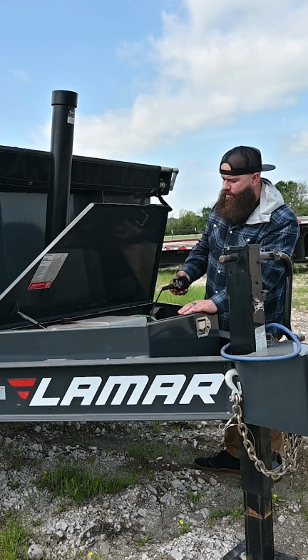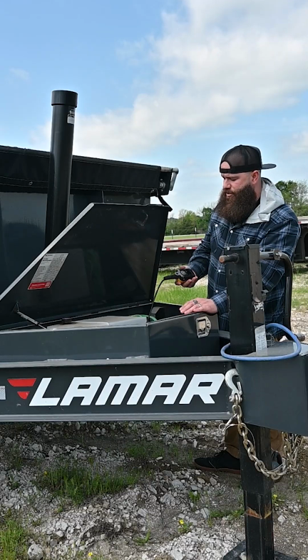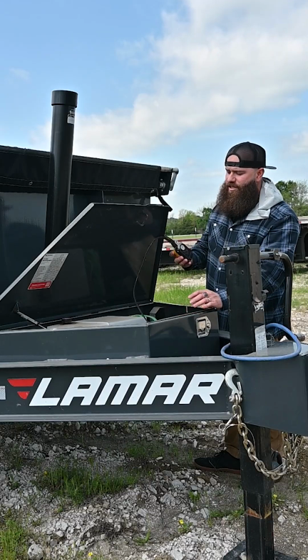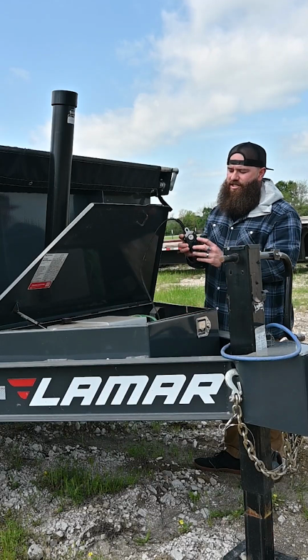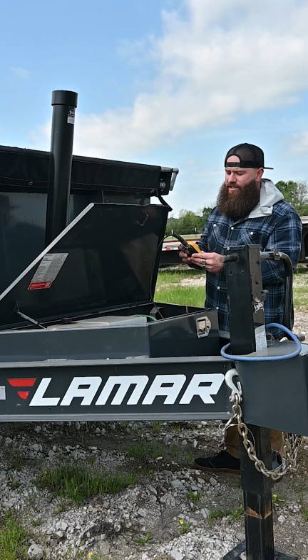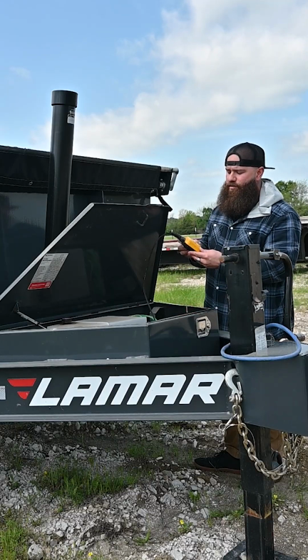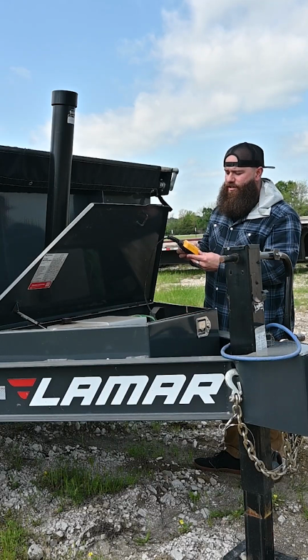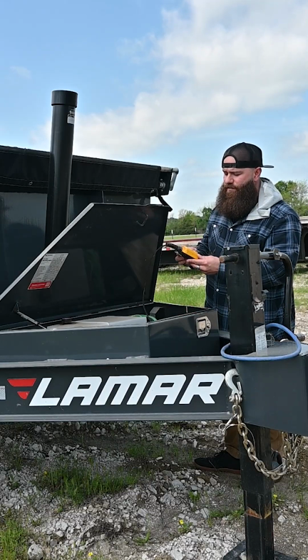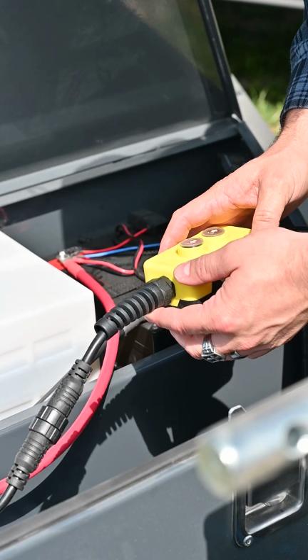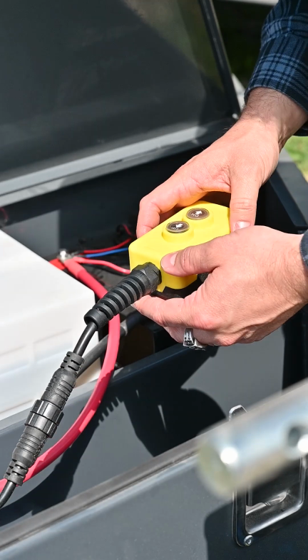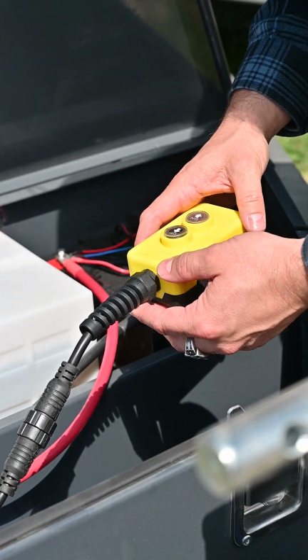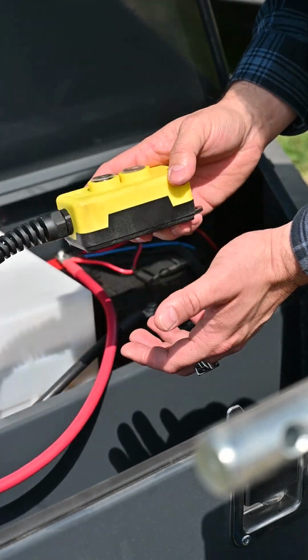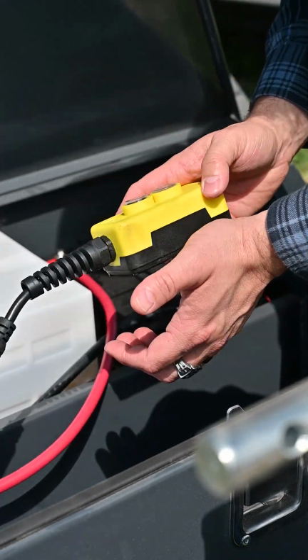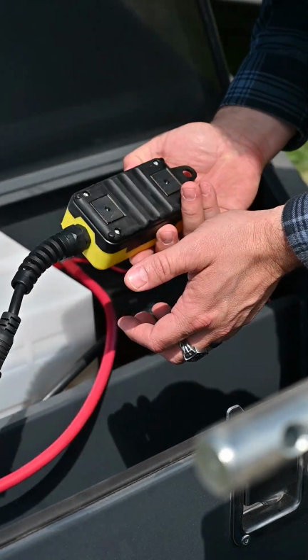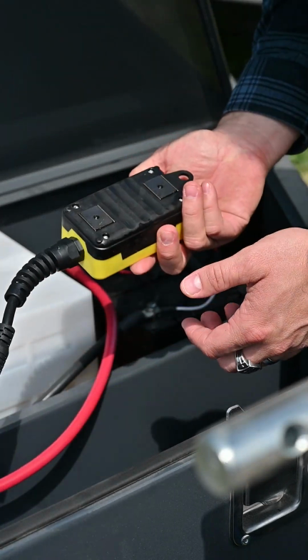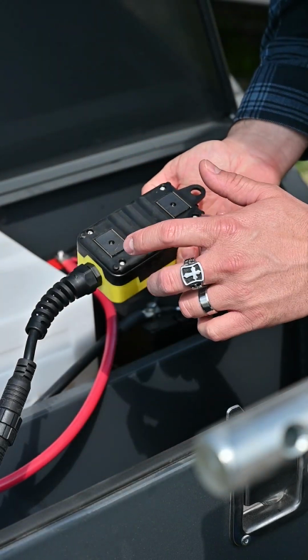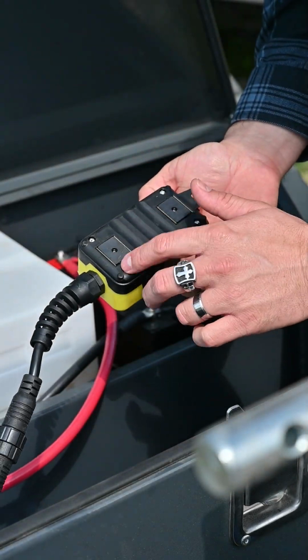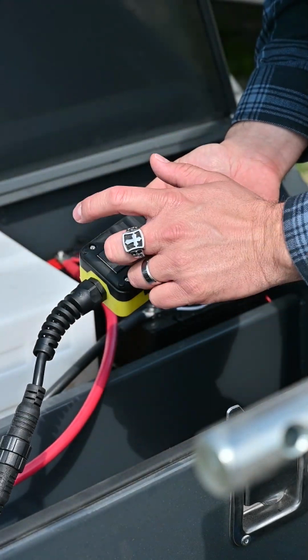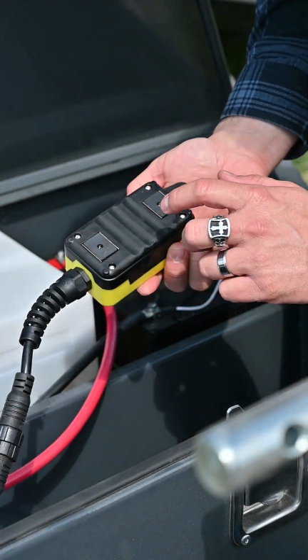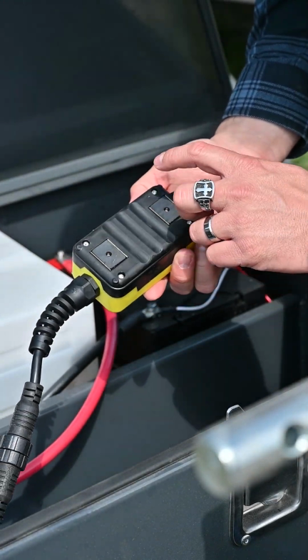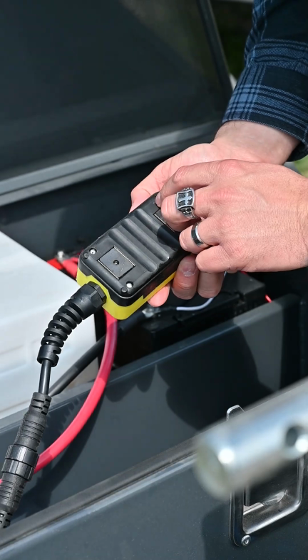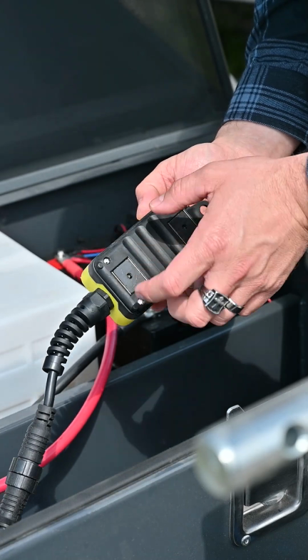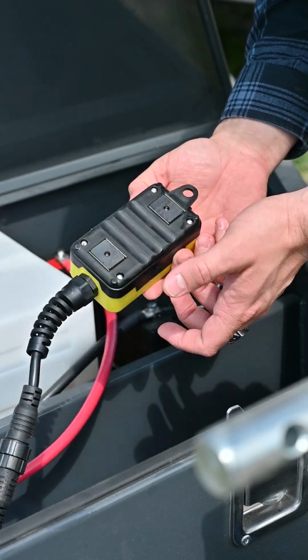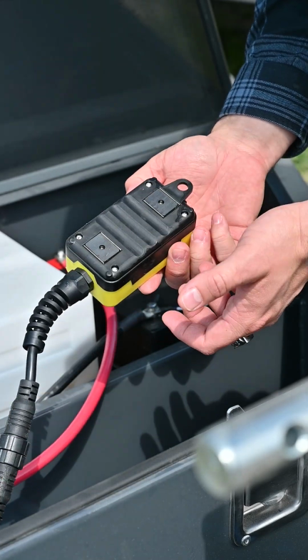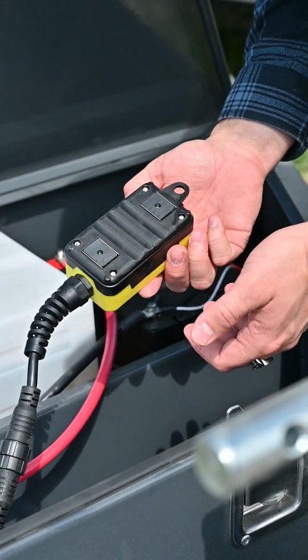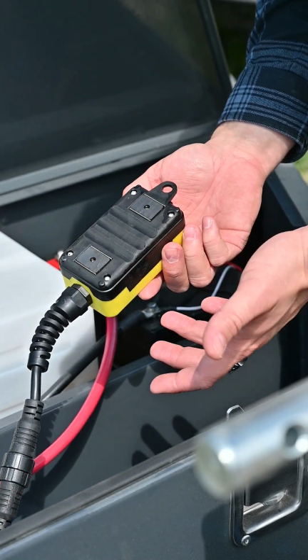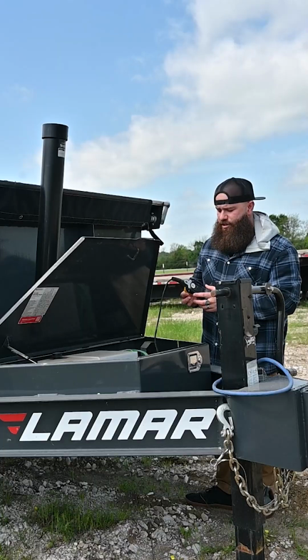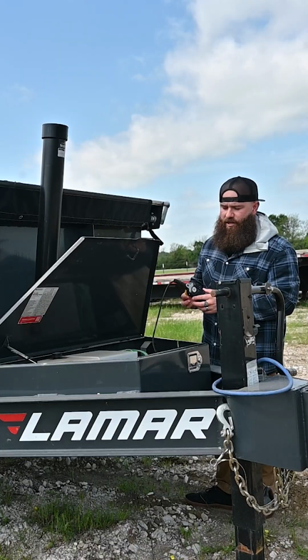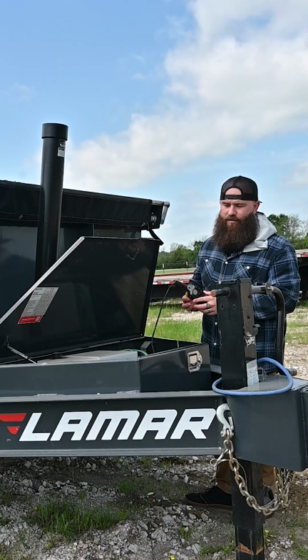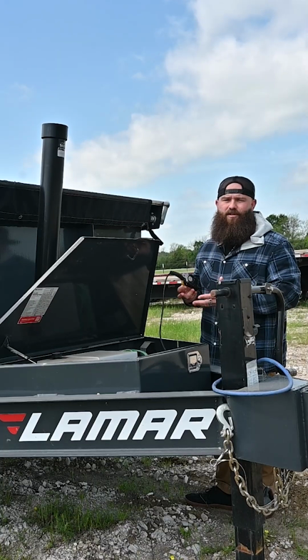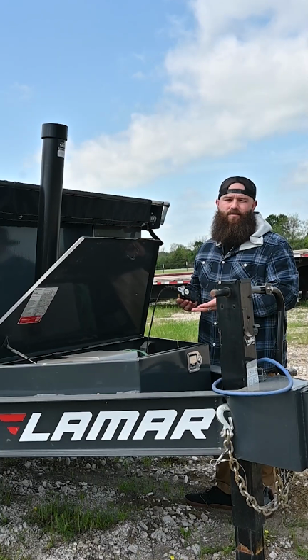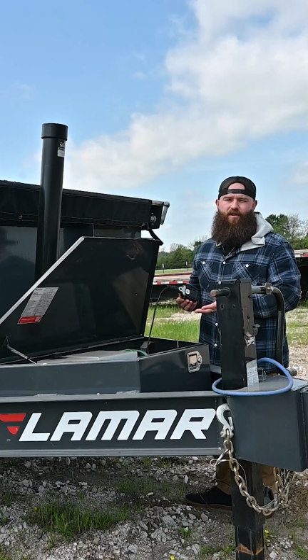Another area to check is the connections inside the remote itself. Sometimes they don't connect quite properly, so there are just a few screws to undo and you can check the contact points in there. Make sure it's all lined up and your problem could be solved.